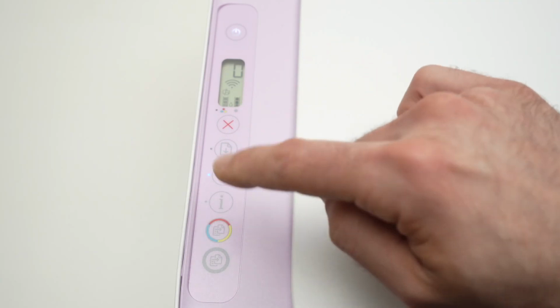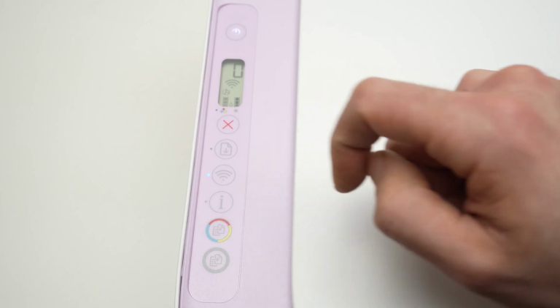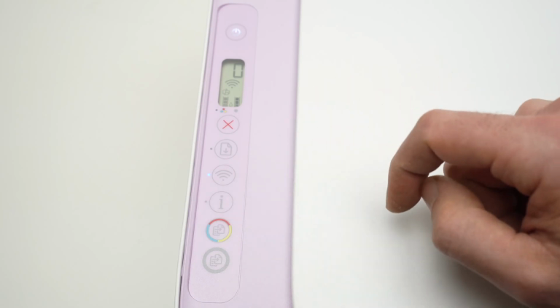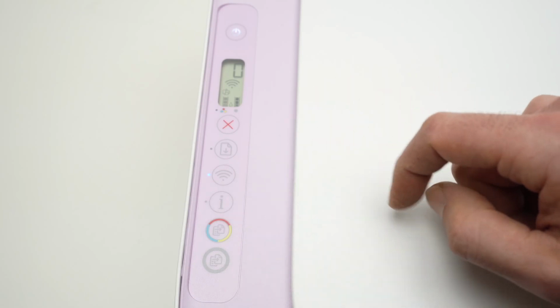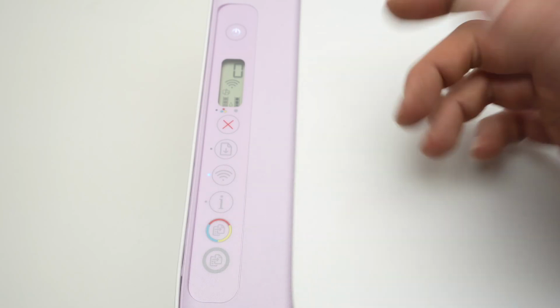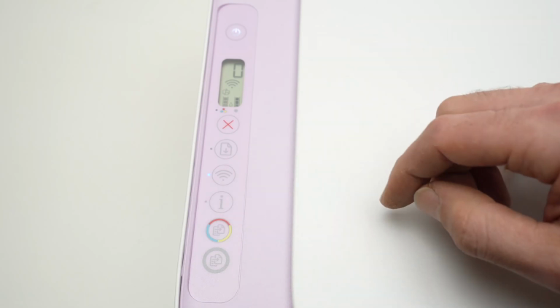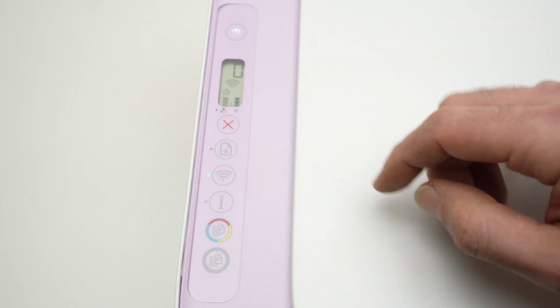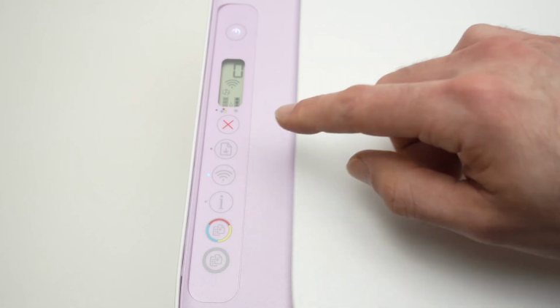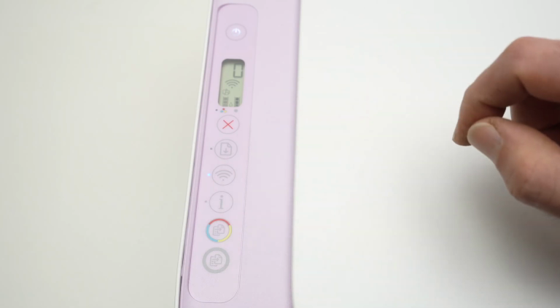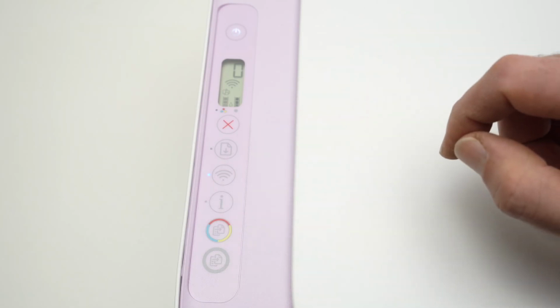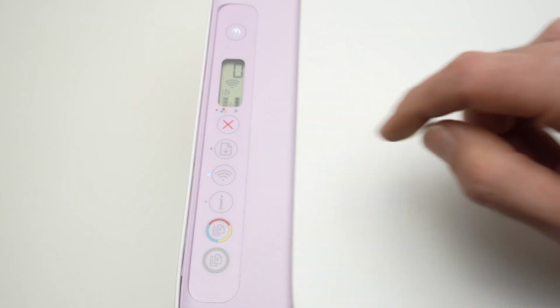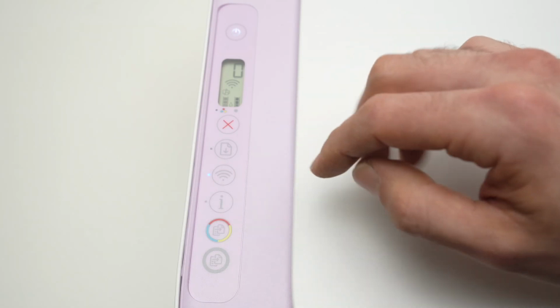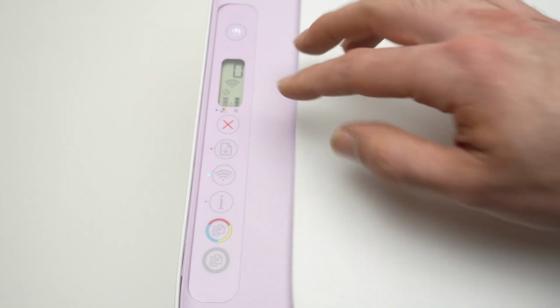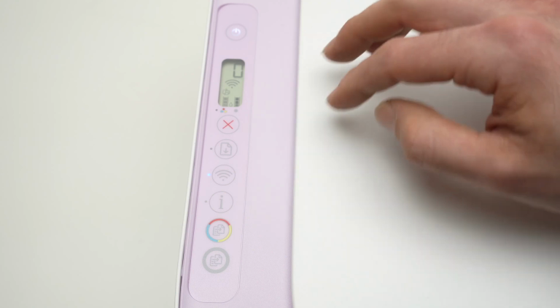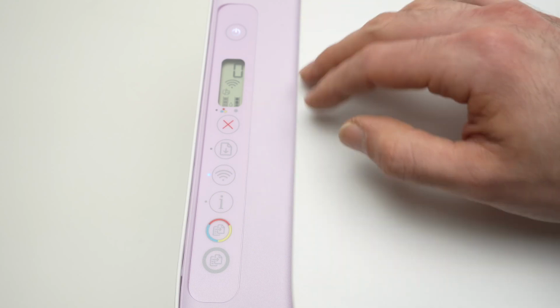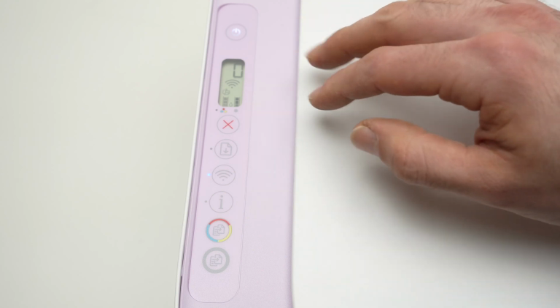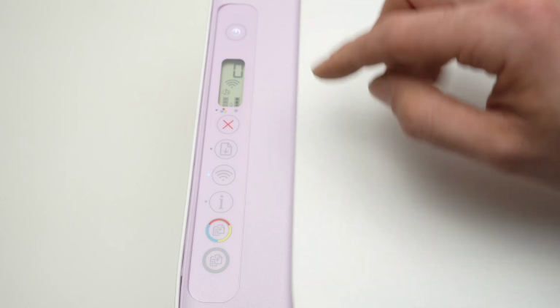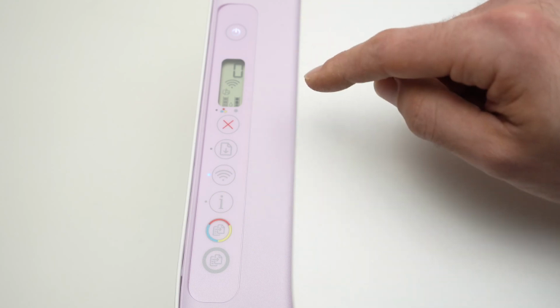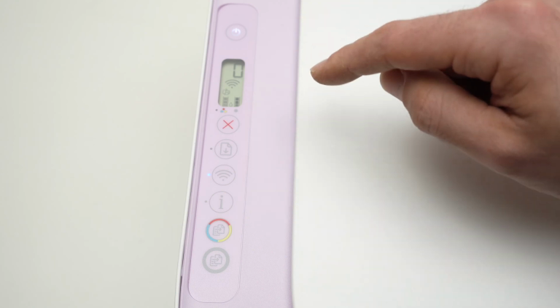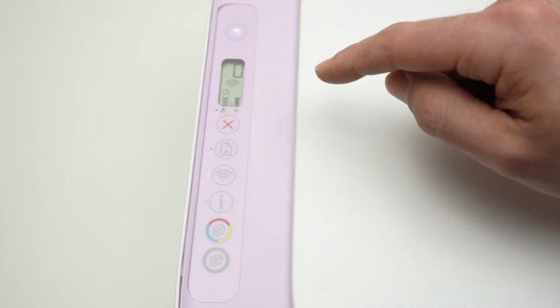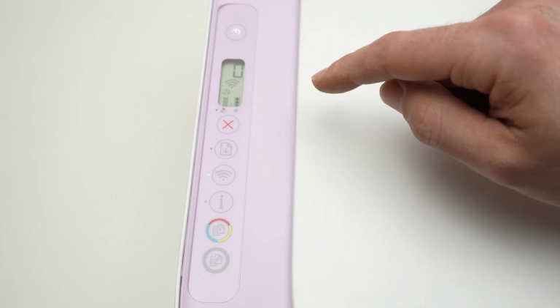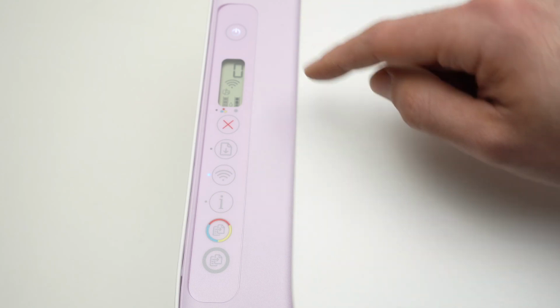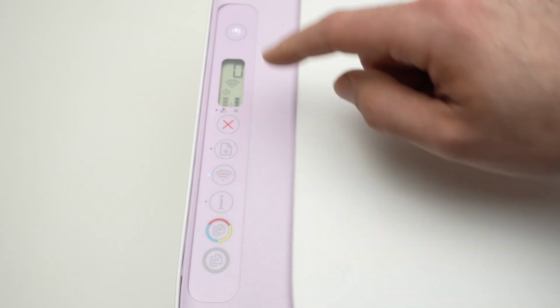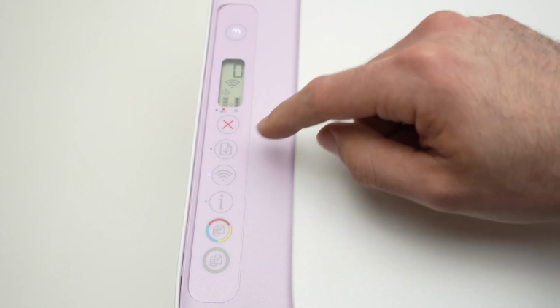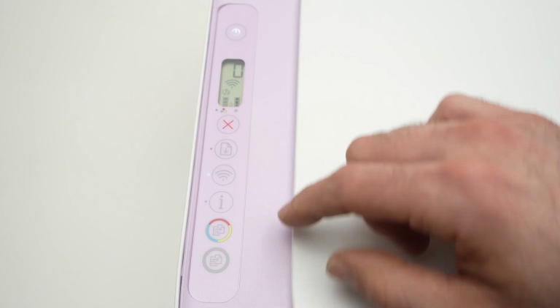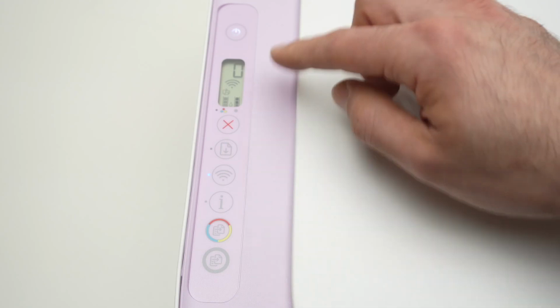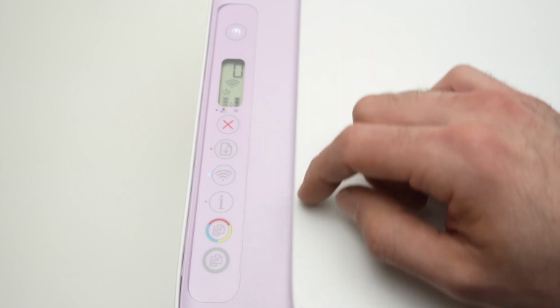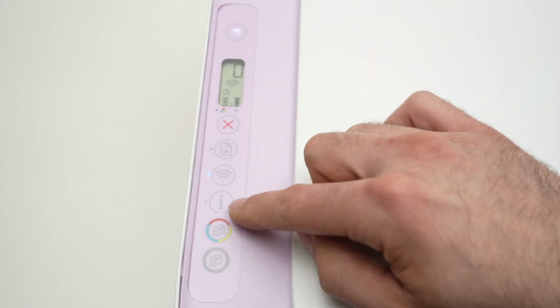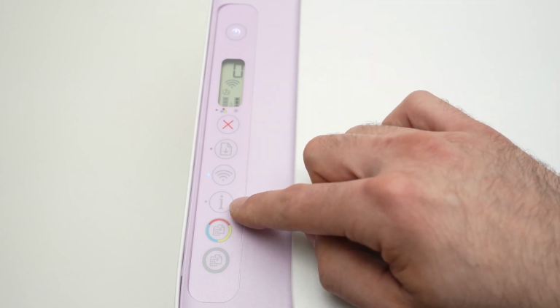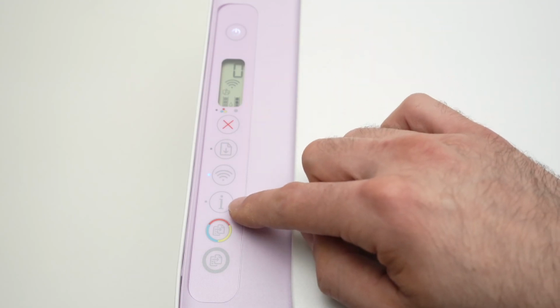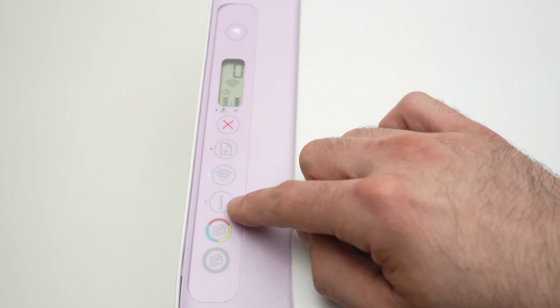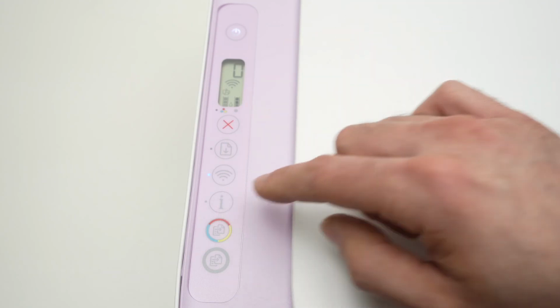You may have to press this button three, four, or five times — just wait every time you press to see what's happening, because it takes a few seconds for the printer to adjust. Then once everything is done, you're going to press this I button once.